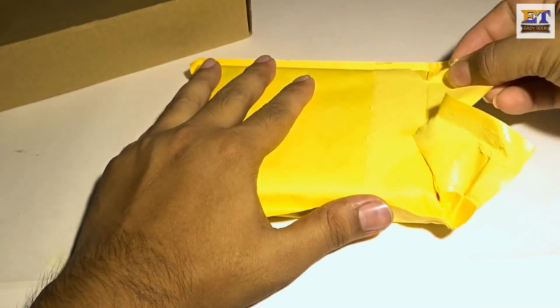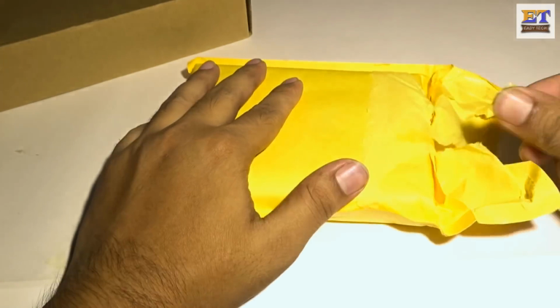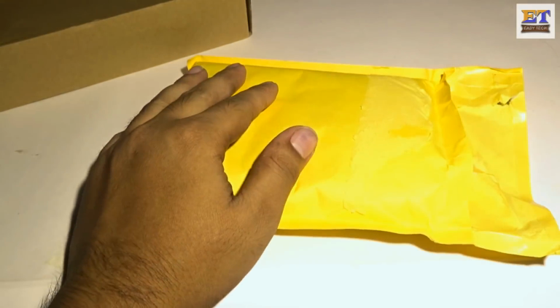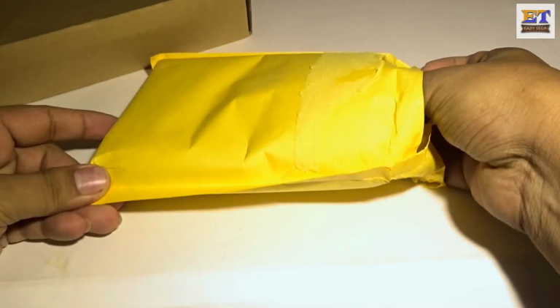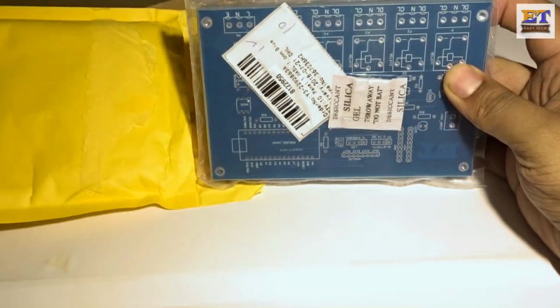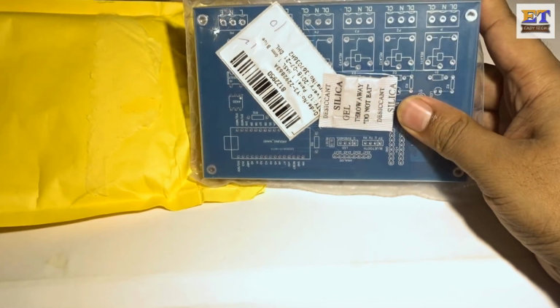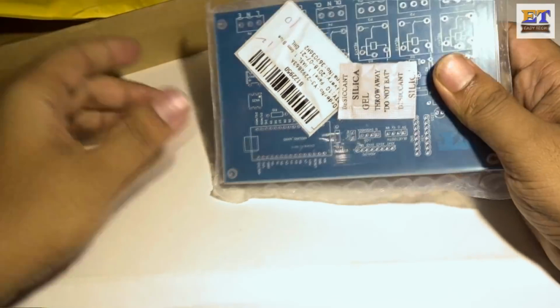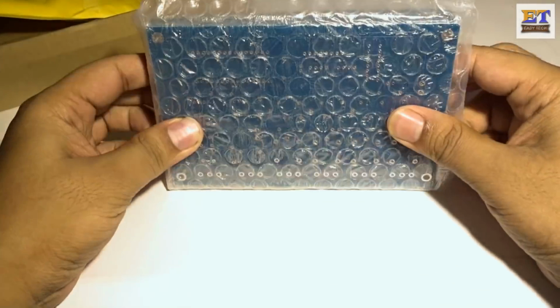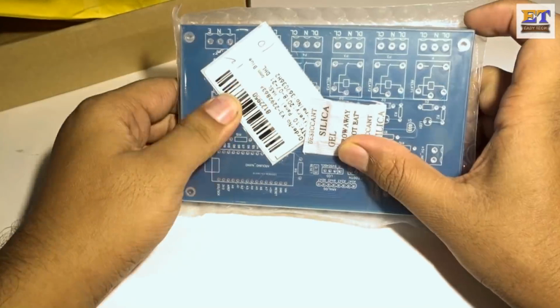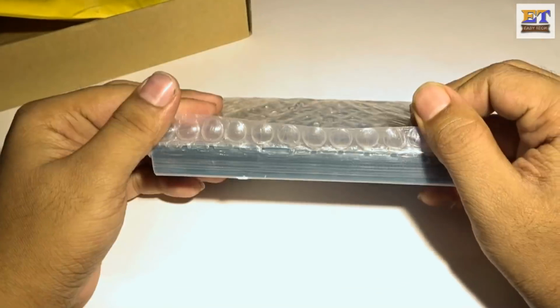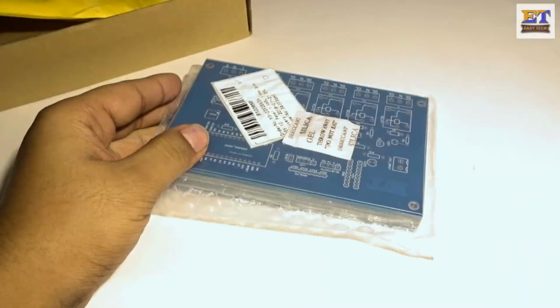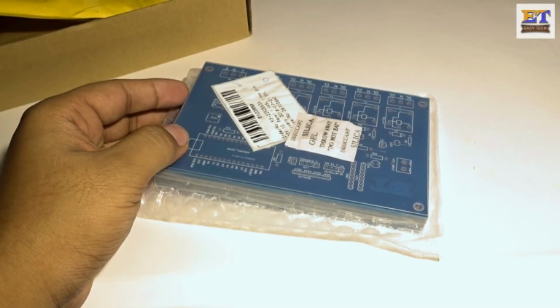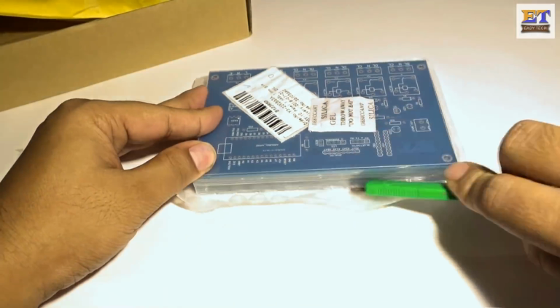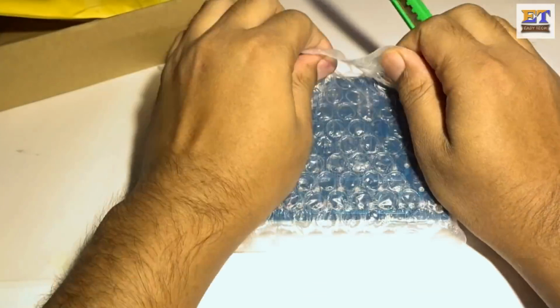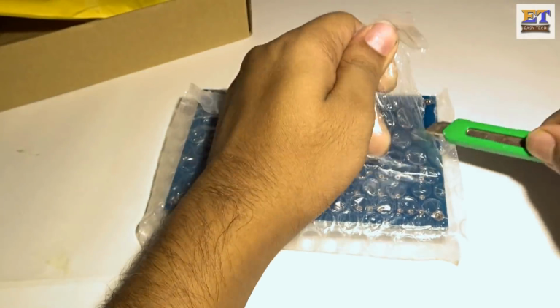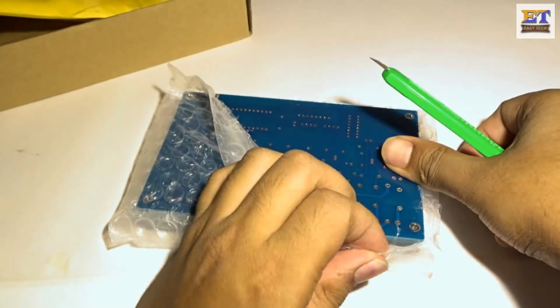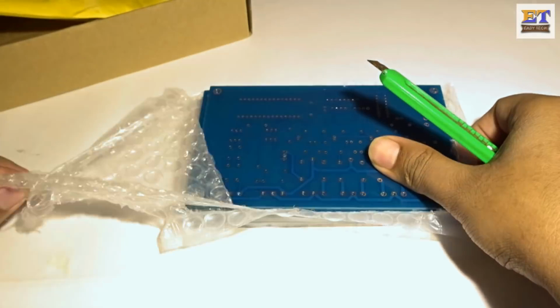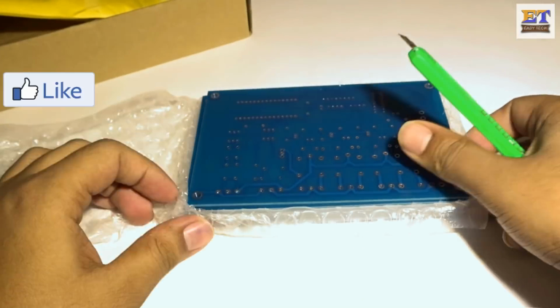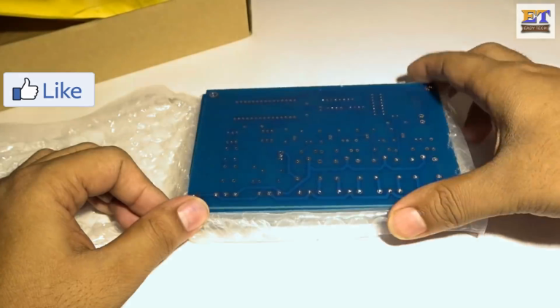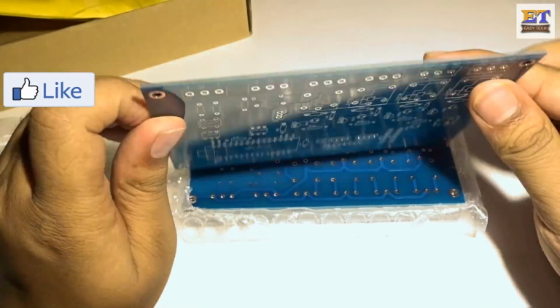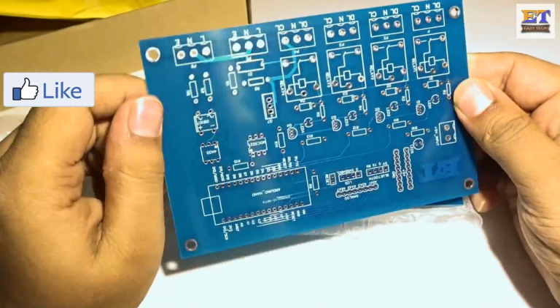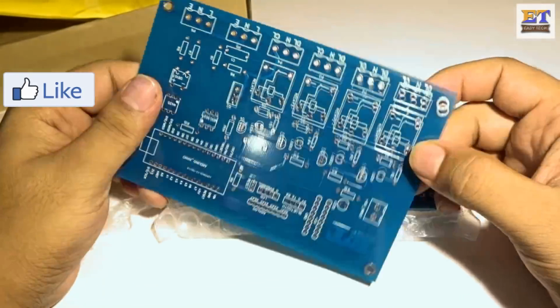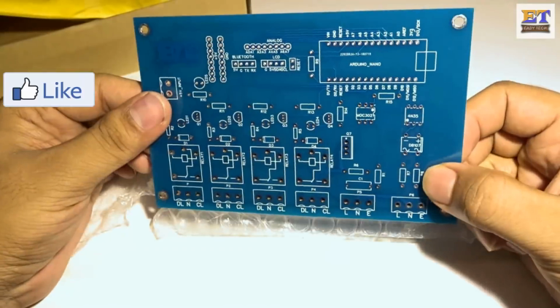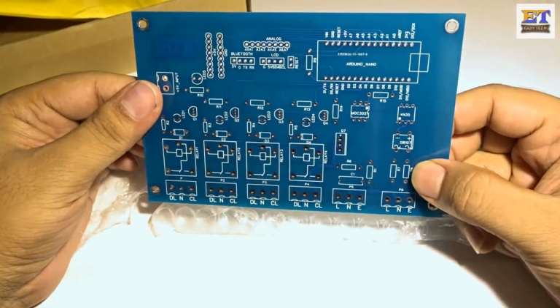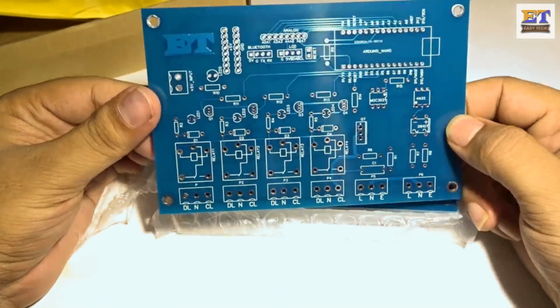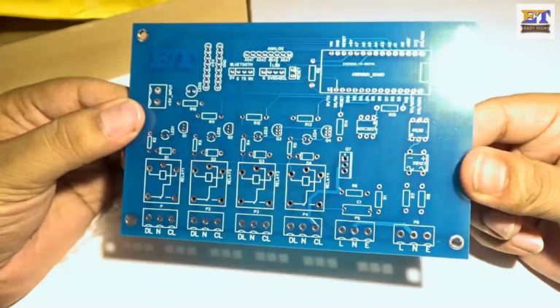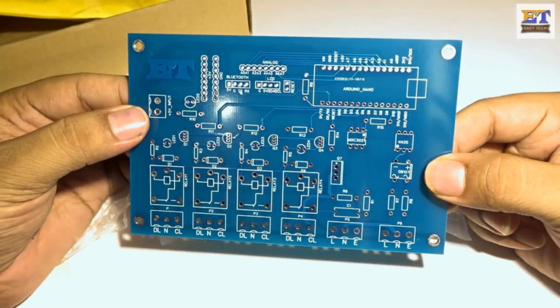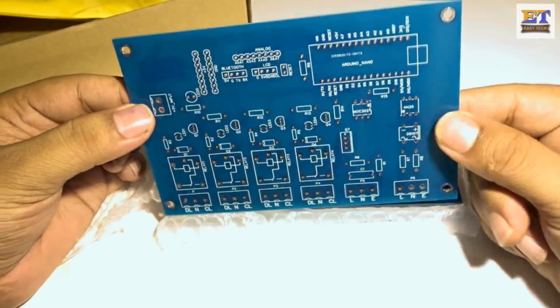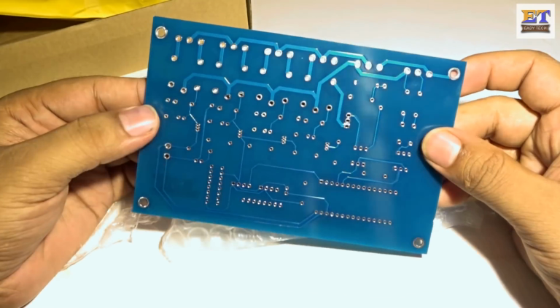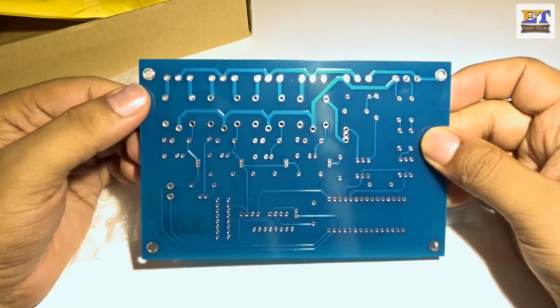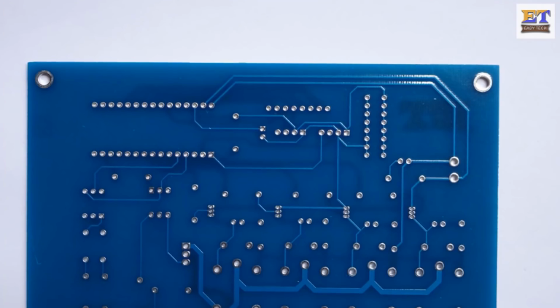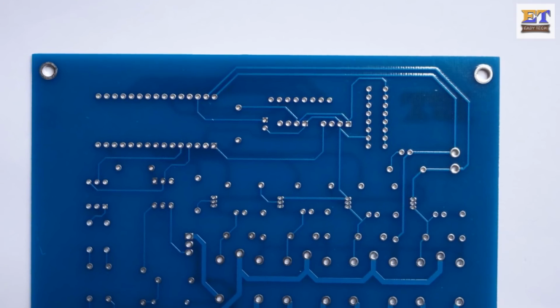You can check my previous video, which is all about making a professional PCB step by step. You can see the product quality — the PCB quality is very good and the connection quality is very good.